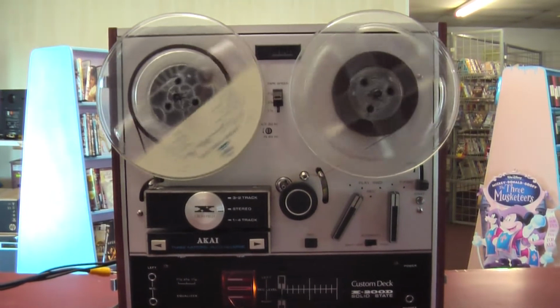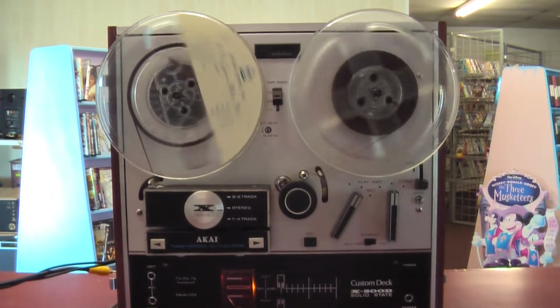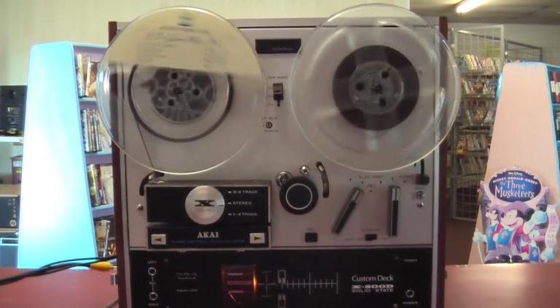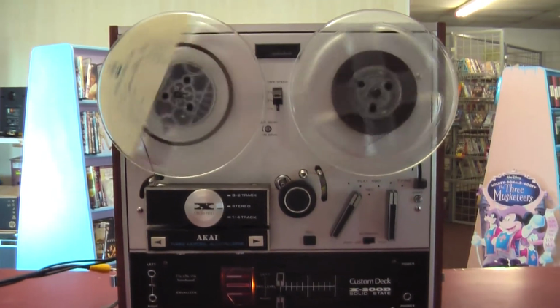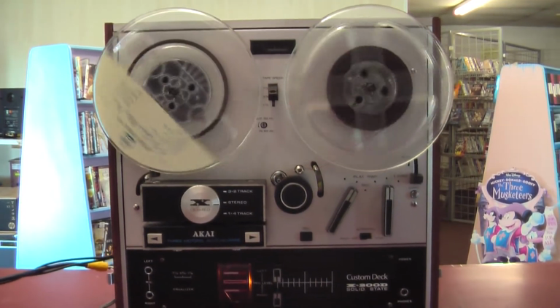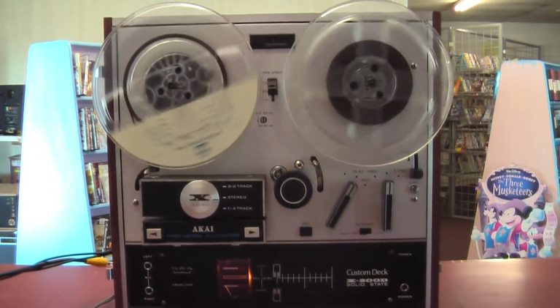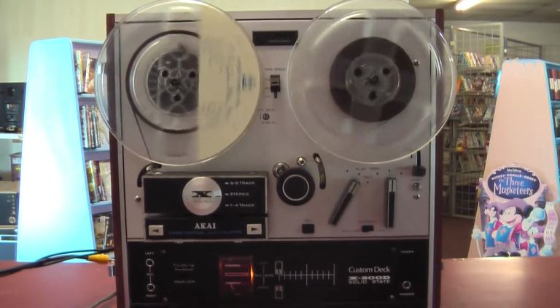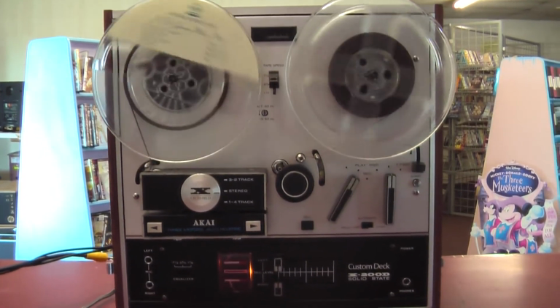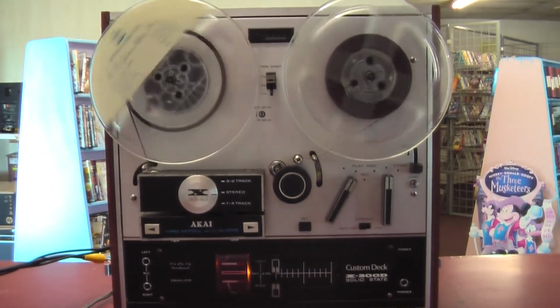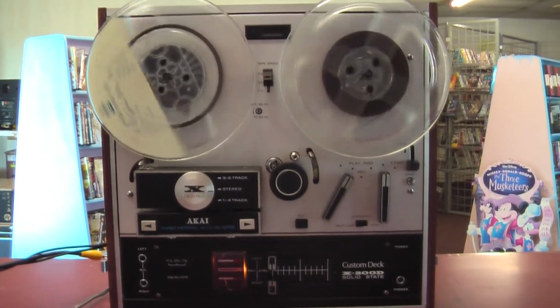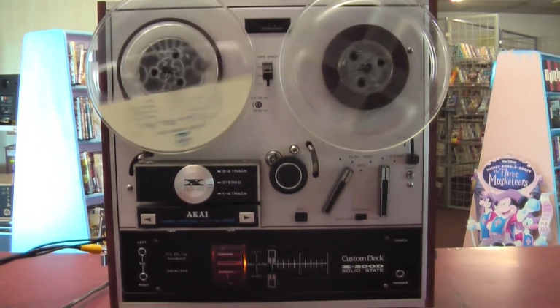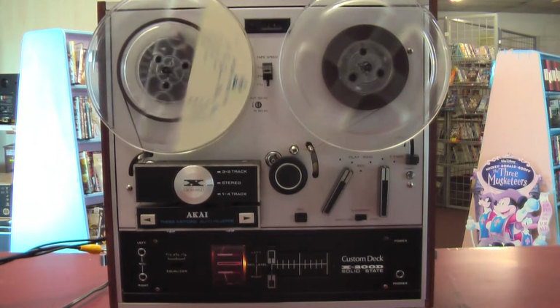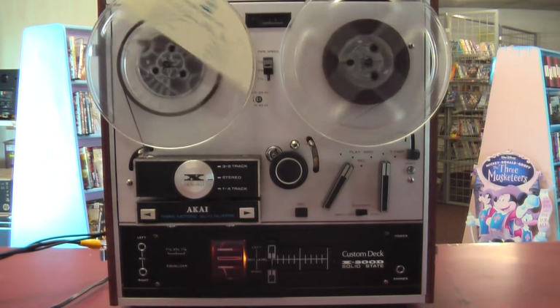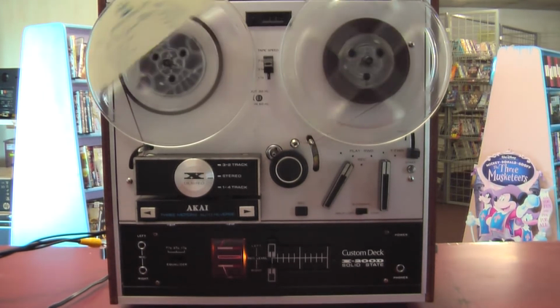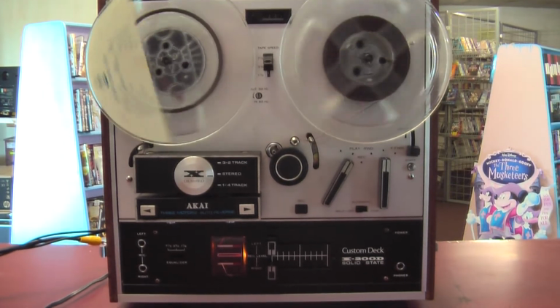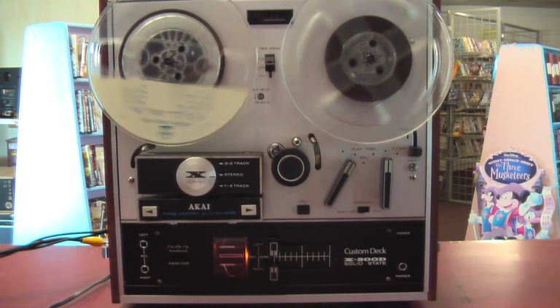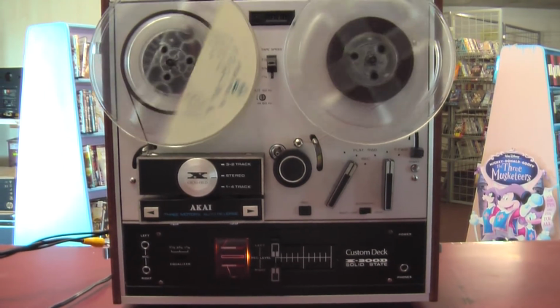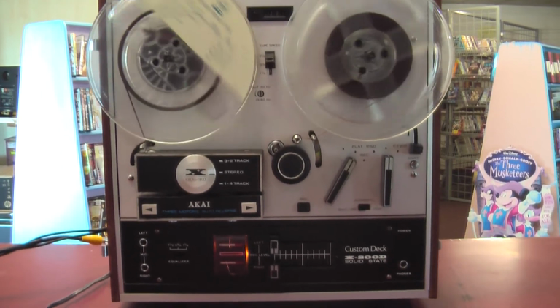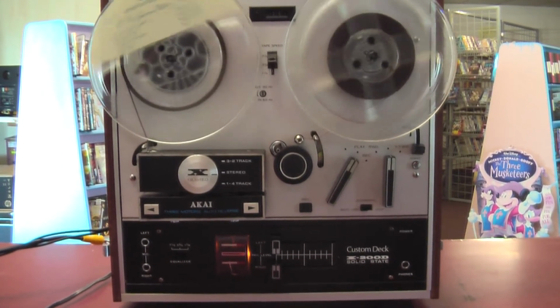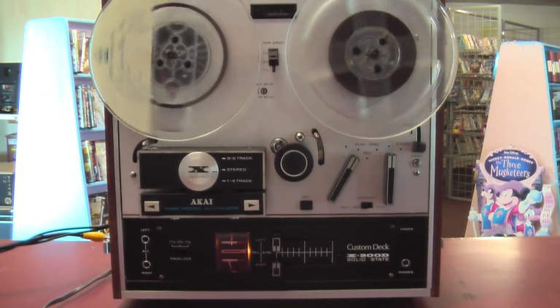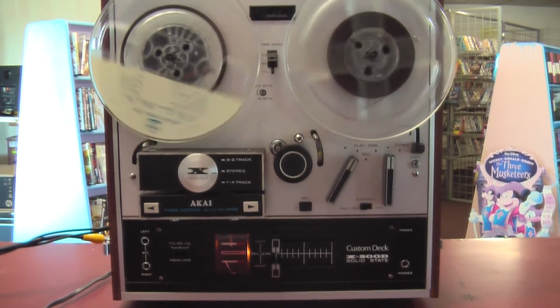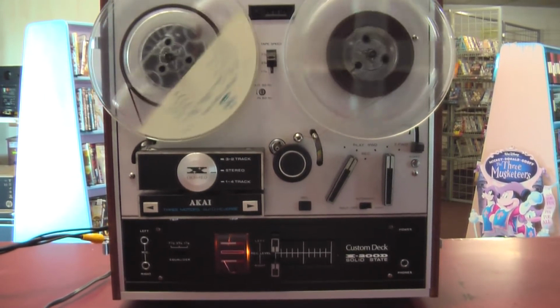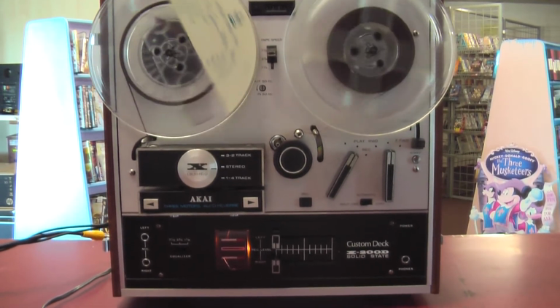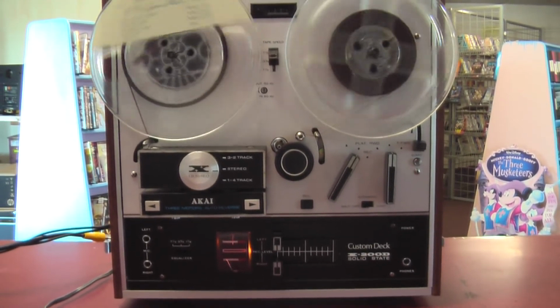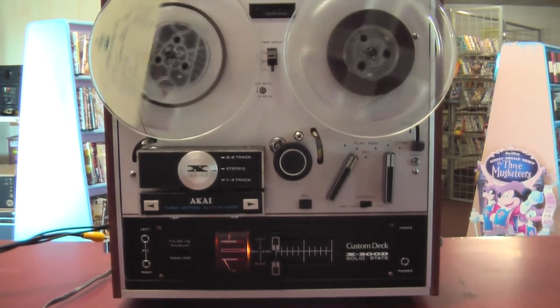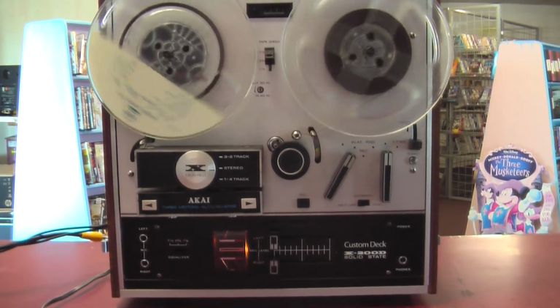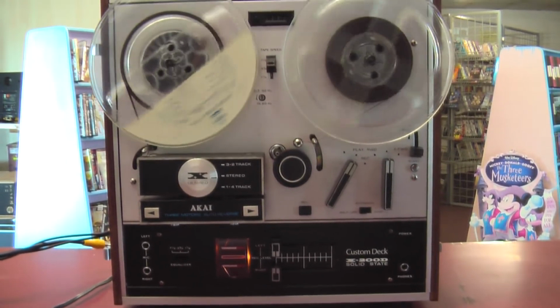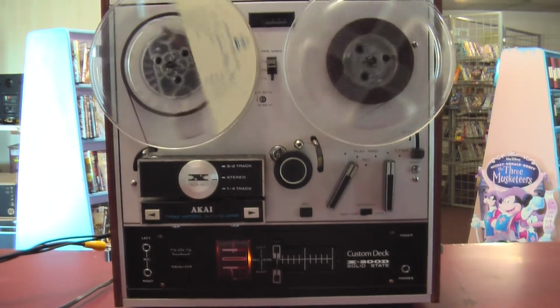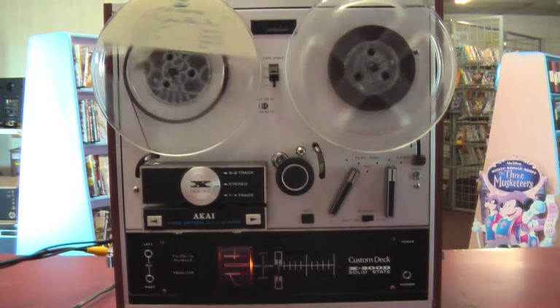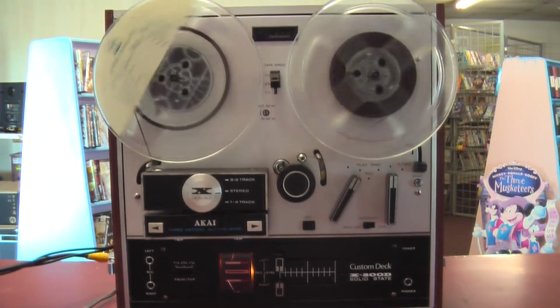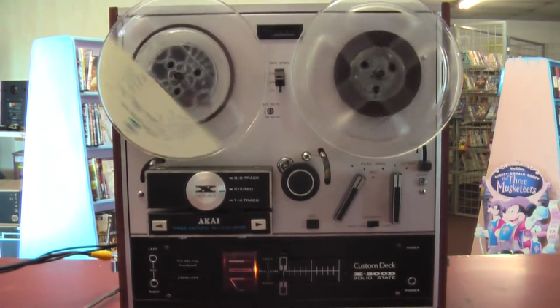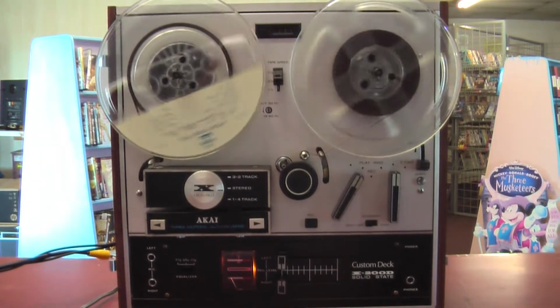Hi, thanks for checking out the Akai. This is what it sounds like. Excellent sound.